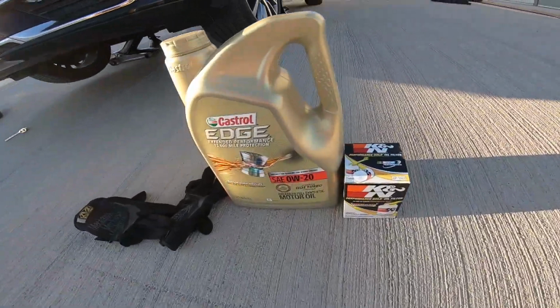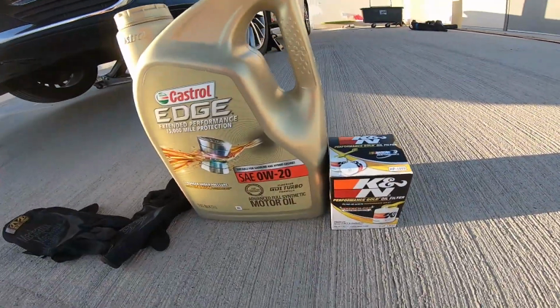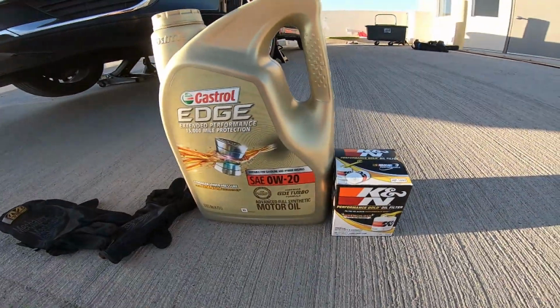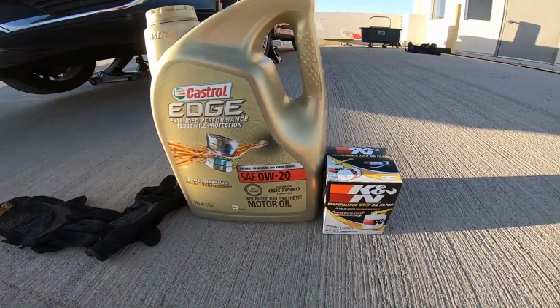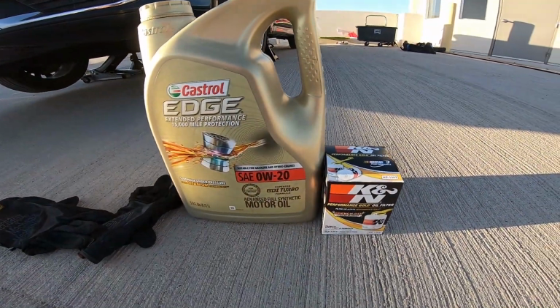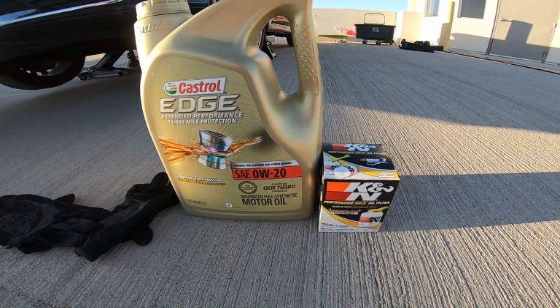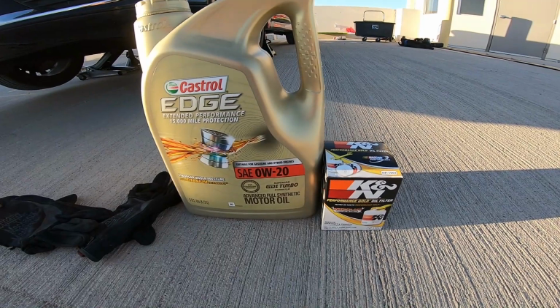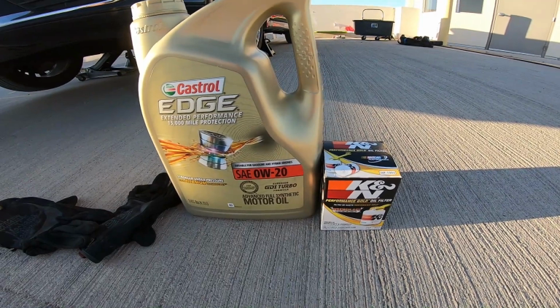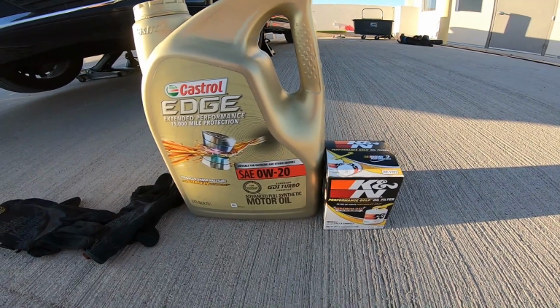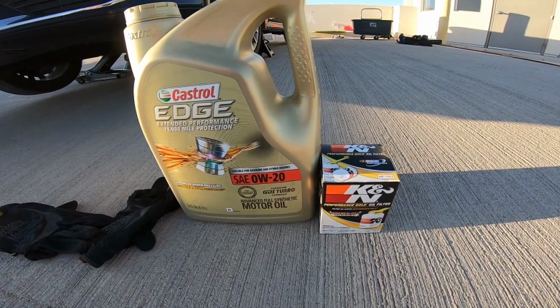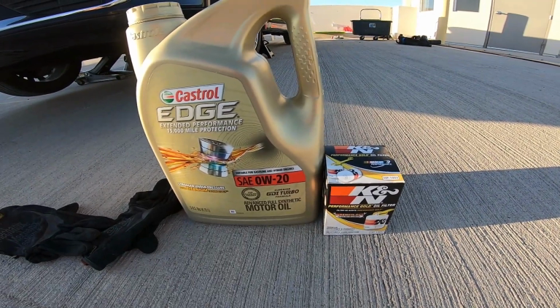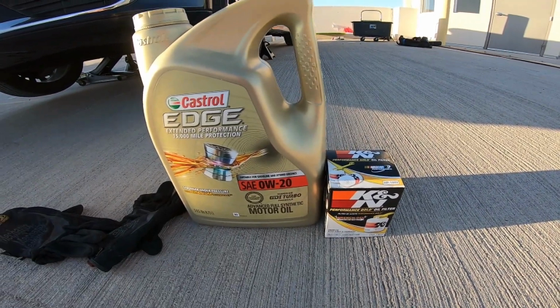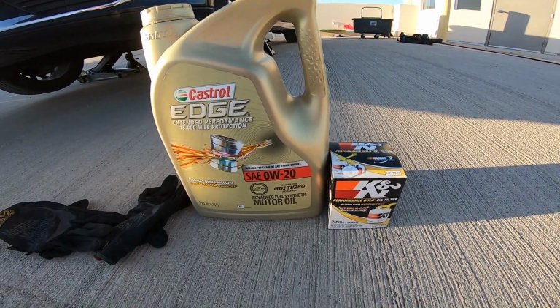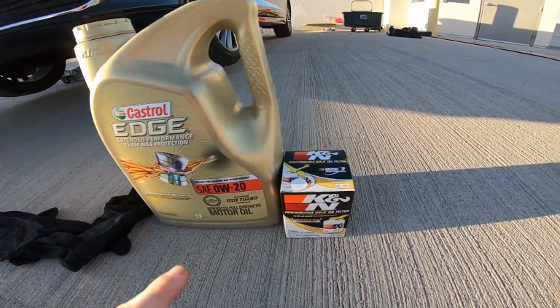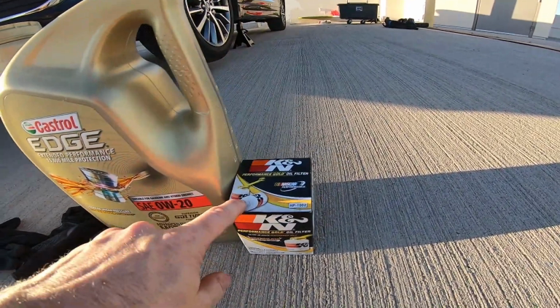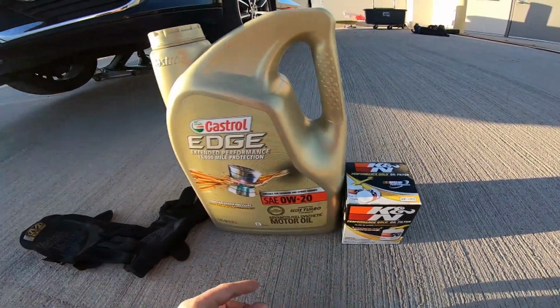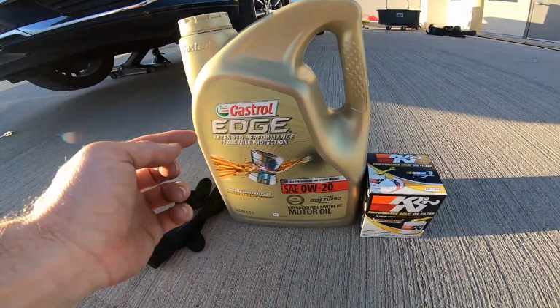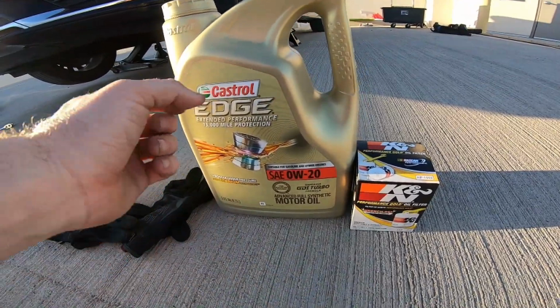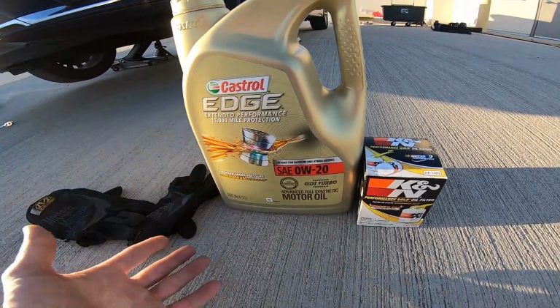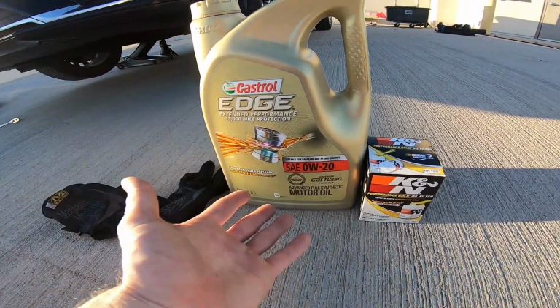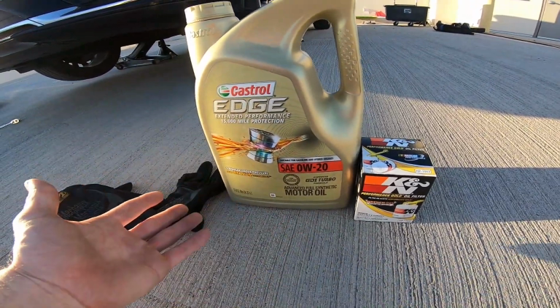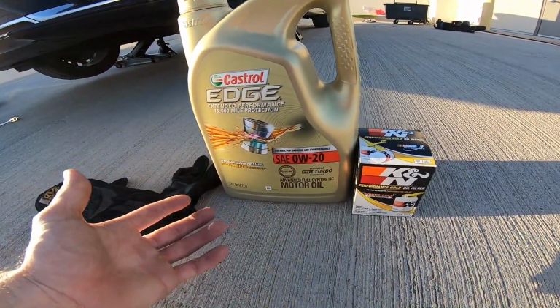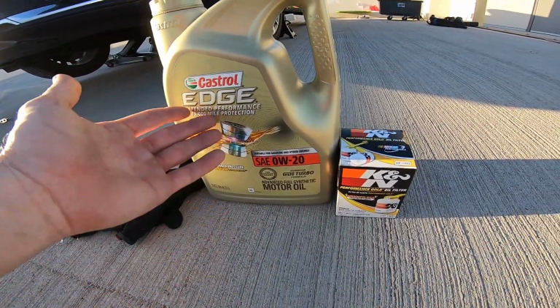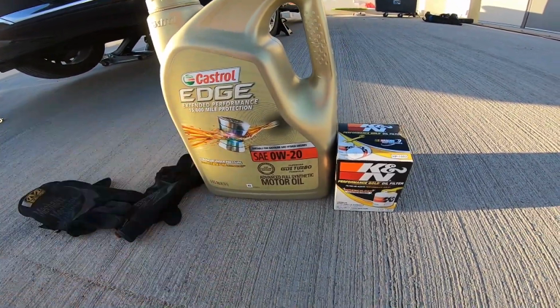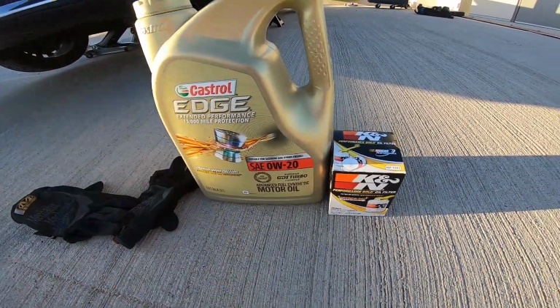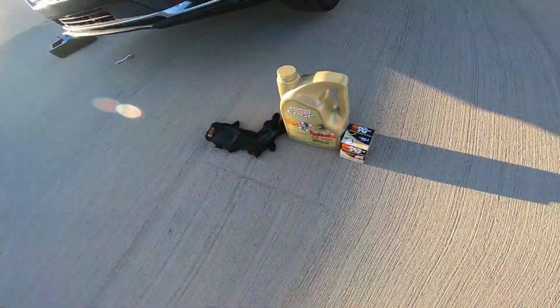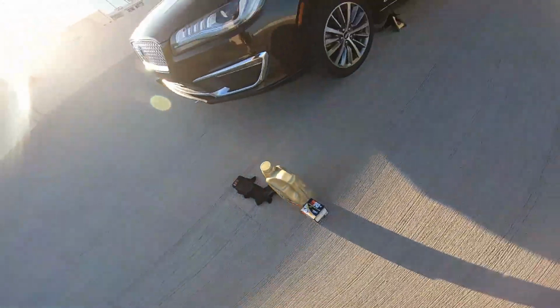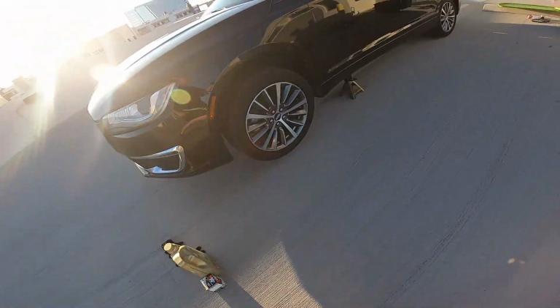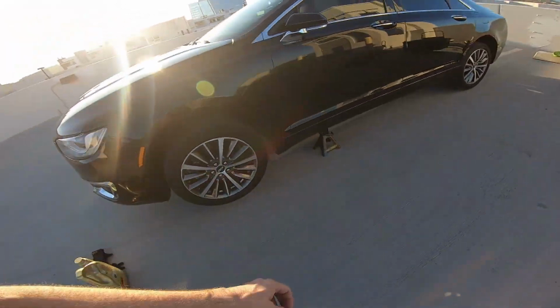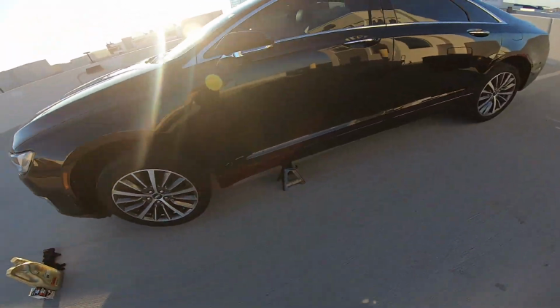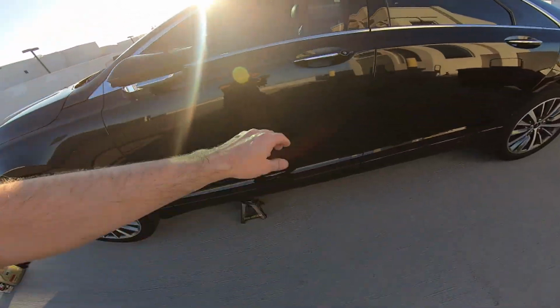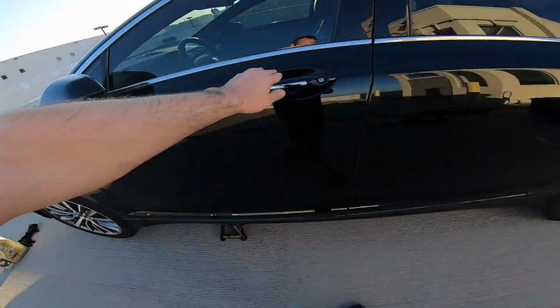This is a consistent product I've used in all my cars — my Prius, my 2005 Infinity — a K&N oil filter and Castrol. After doing an oil analysis test, this is the best oil you can buy. Let's go ahead on the Lincoln and let's pop that hood and check out things.